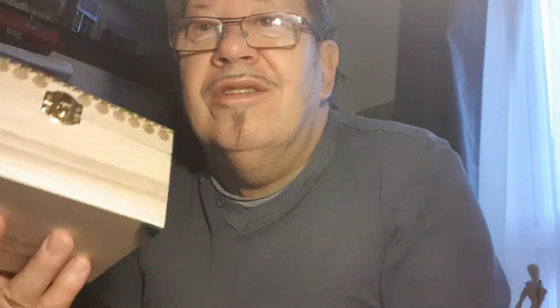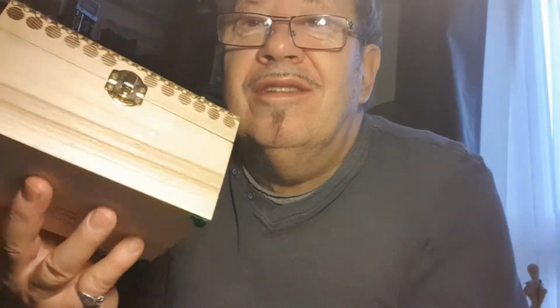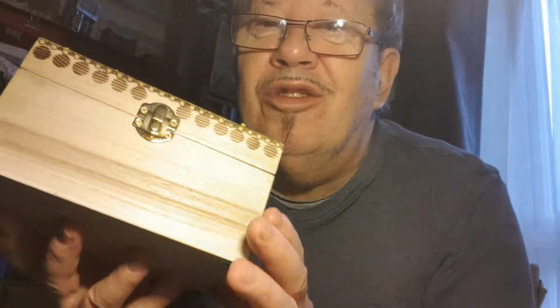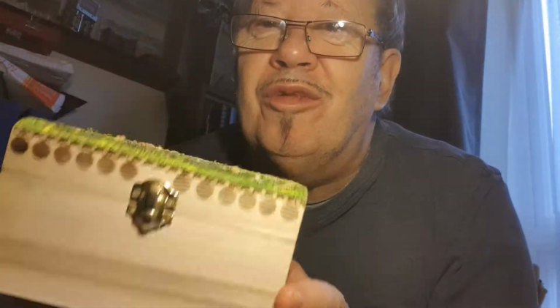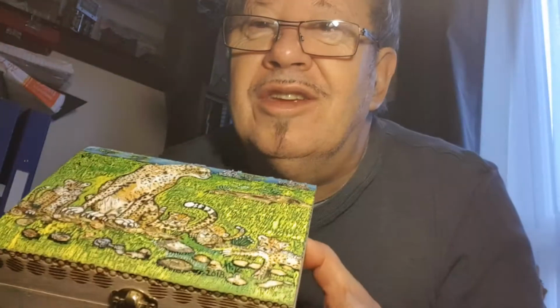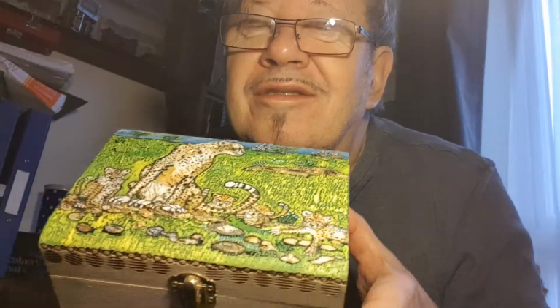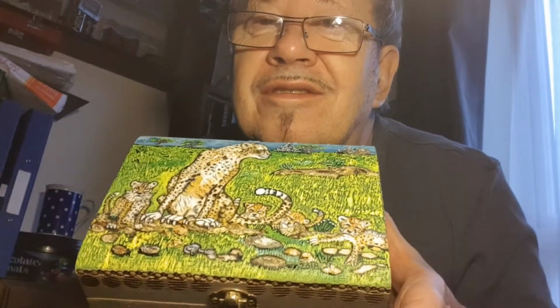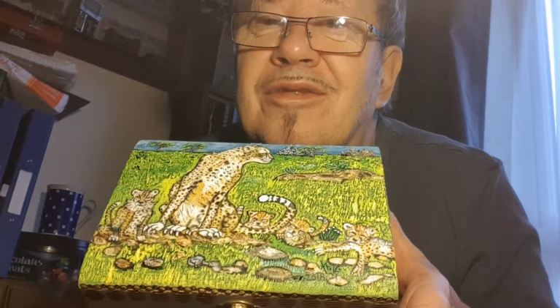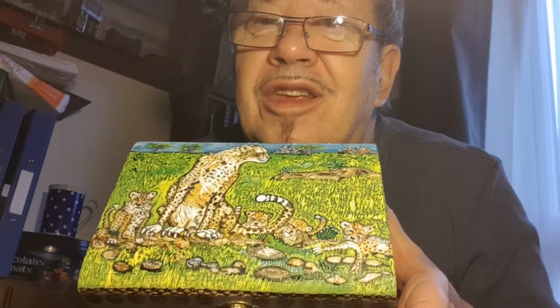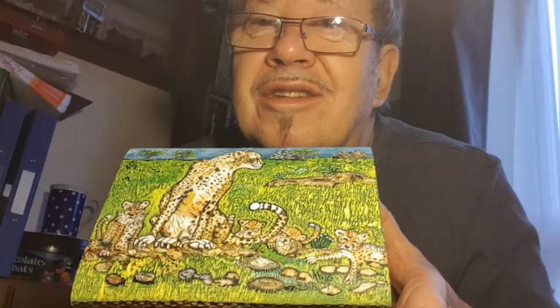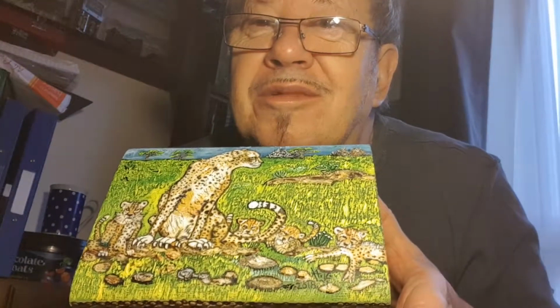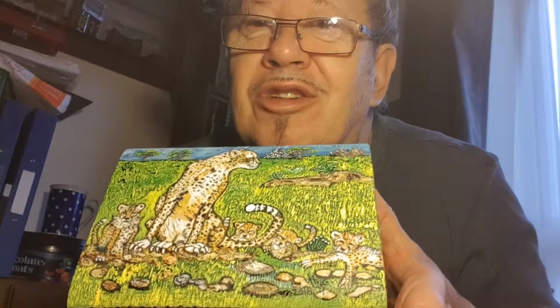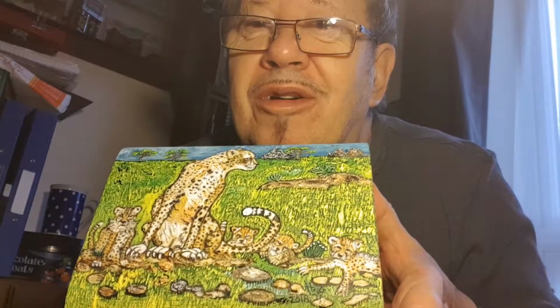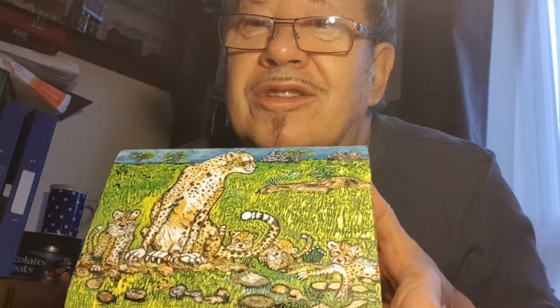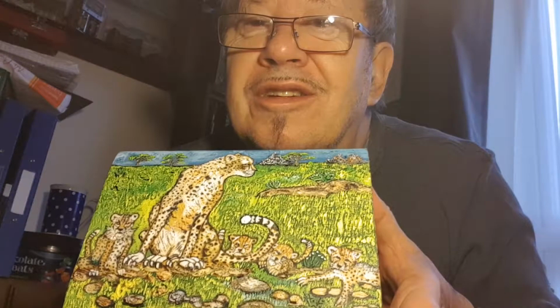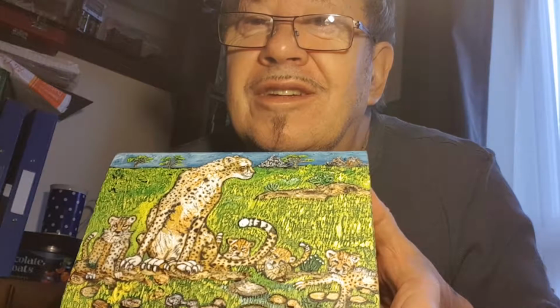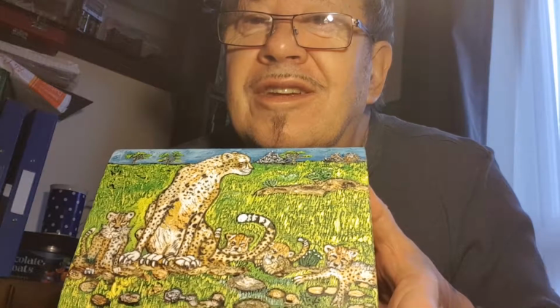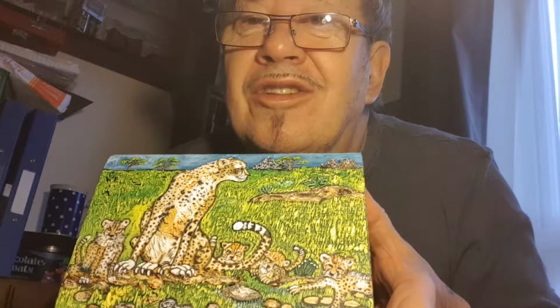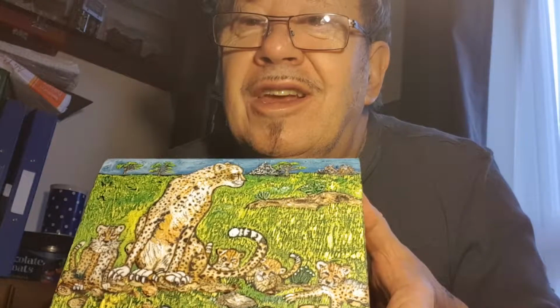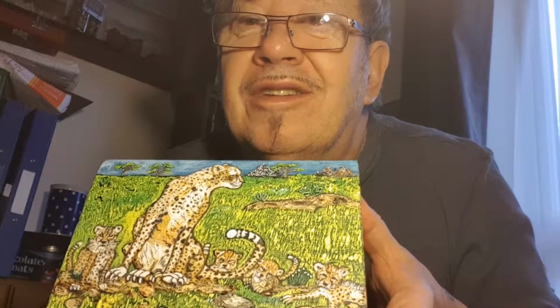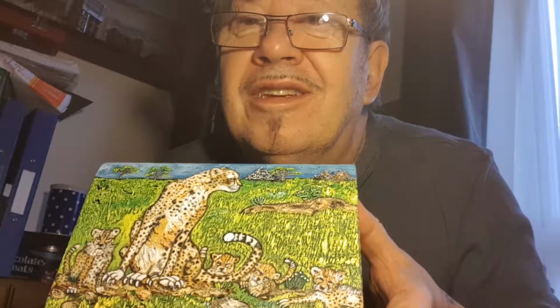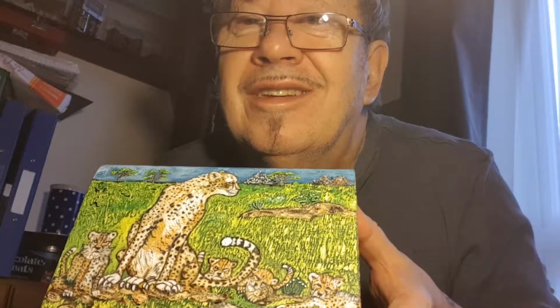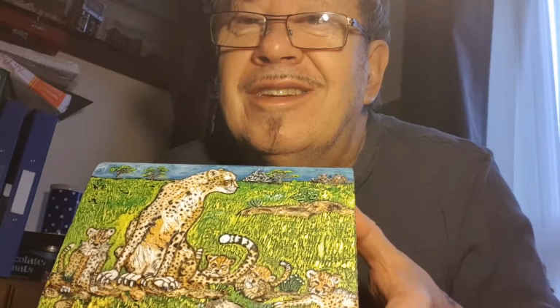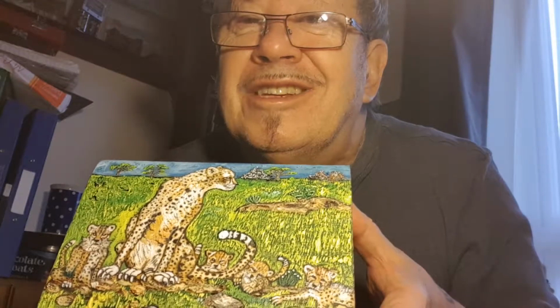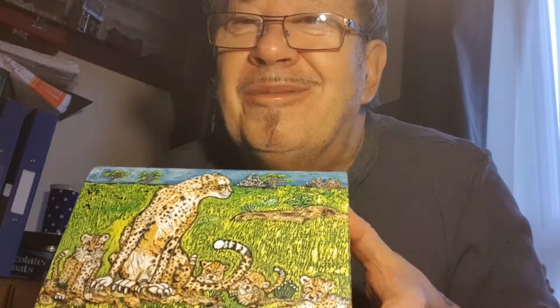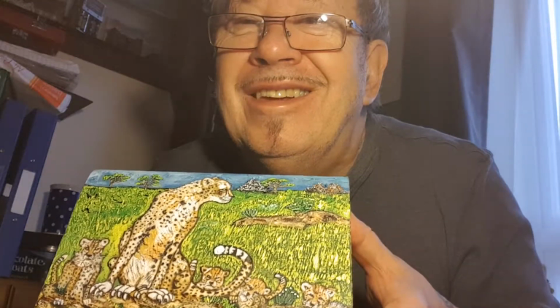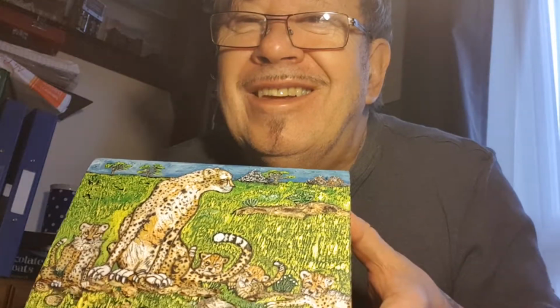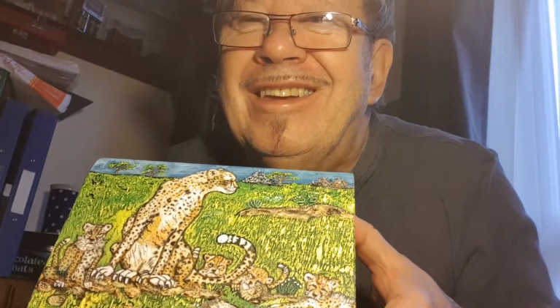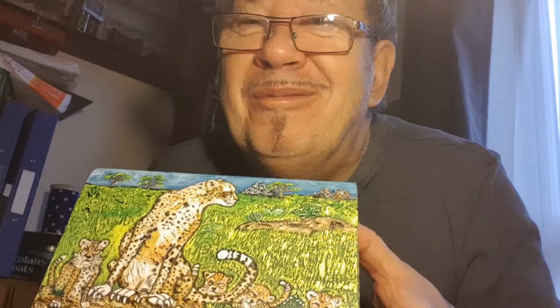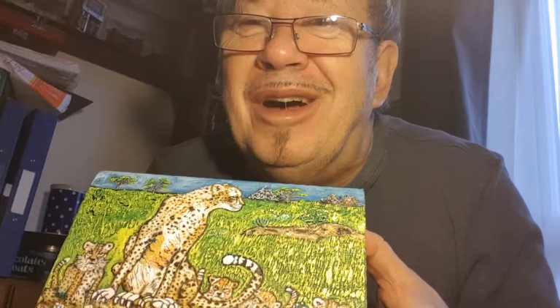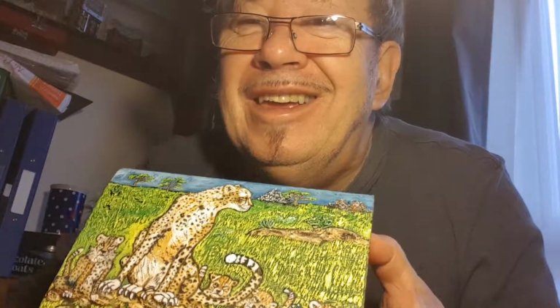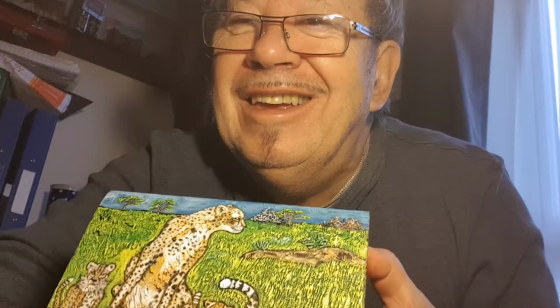Norfolk boy with another keepsake jewelry box, signing out till the next time. Bye bye bye, thank you.